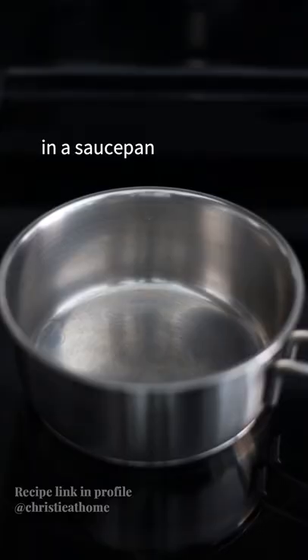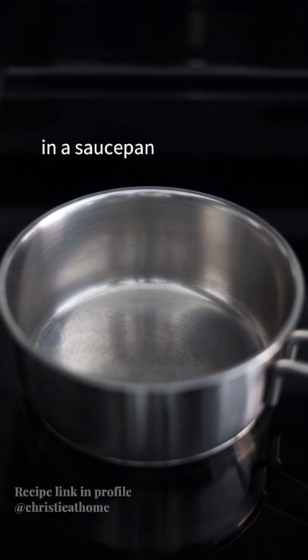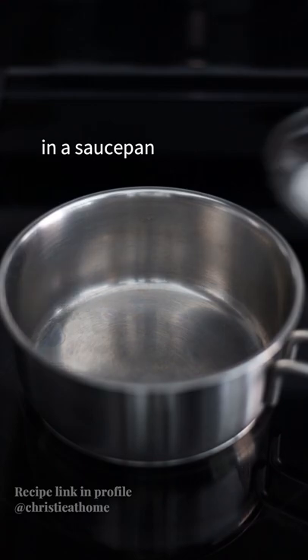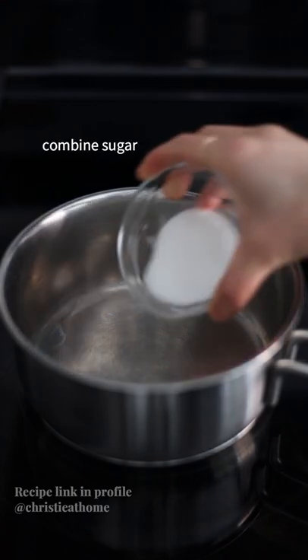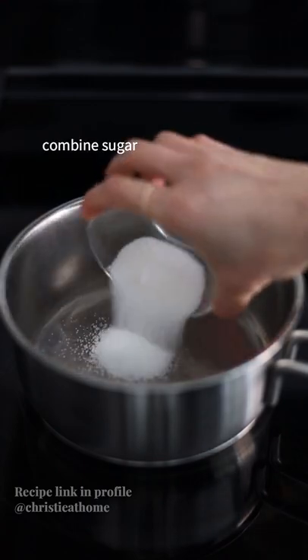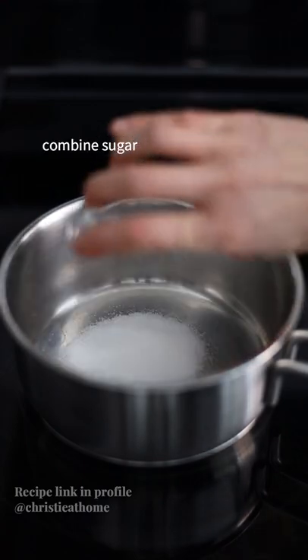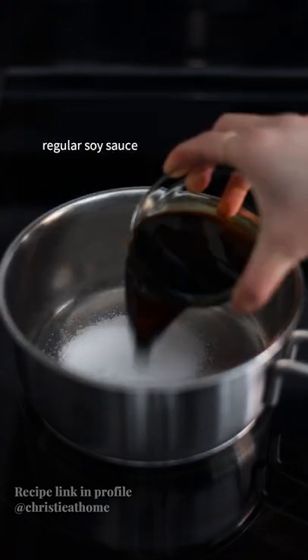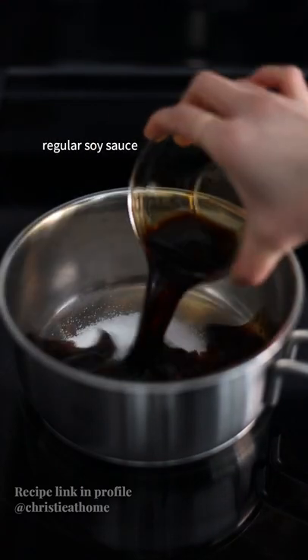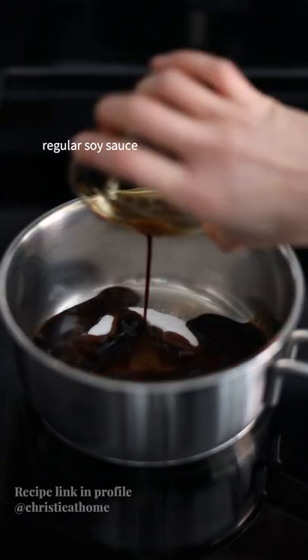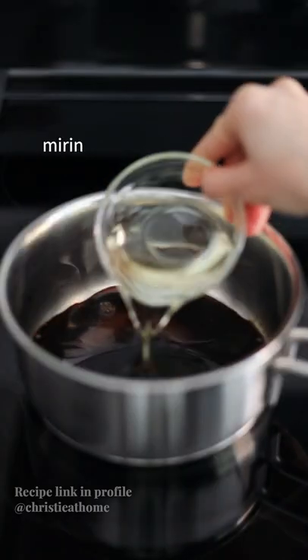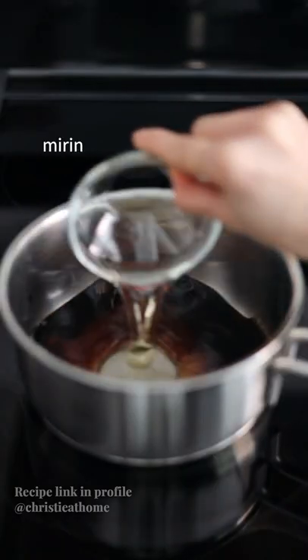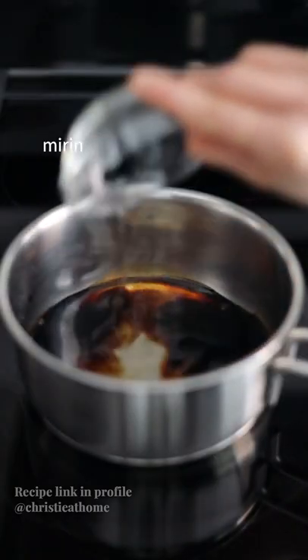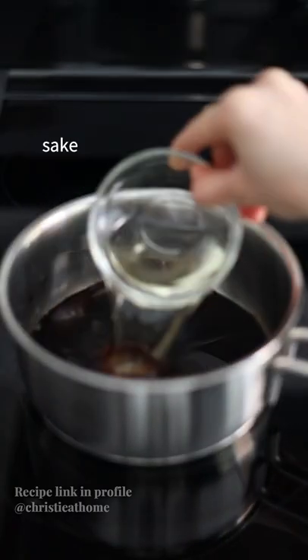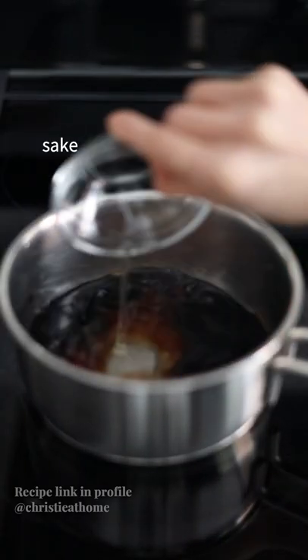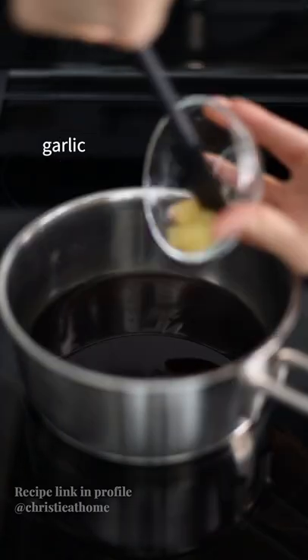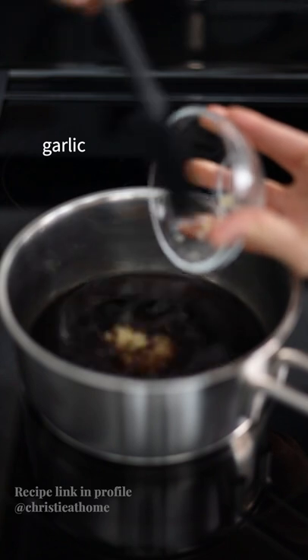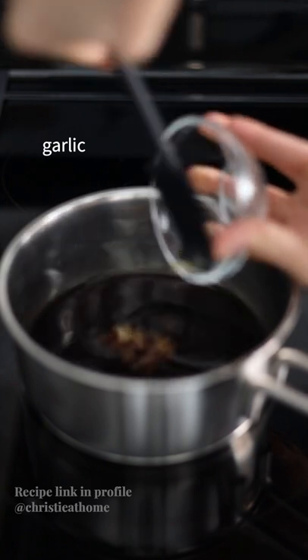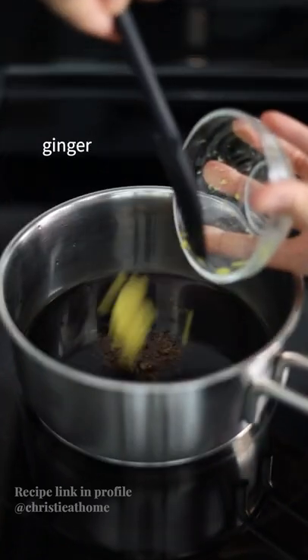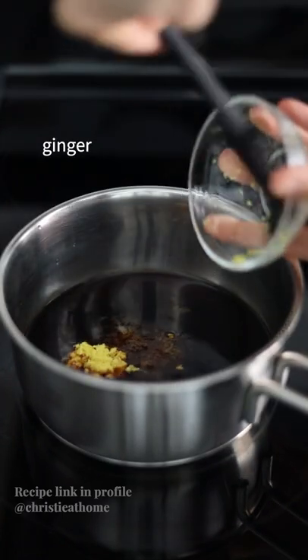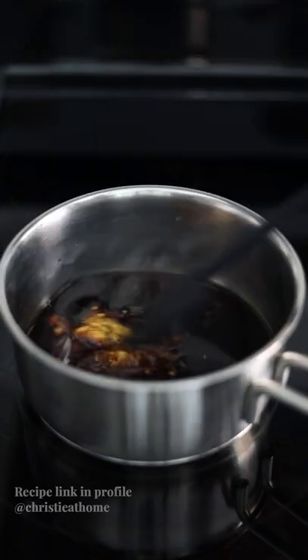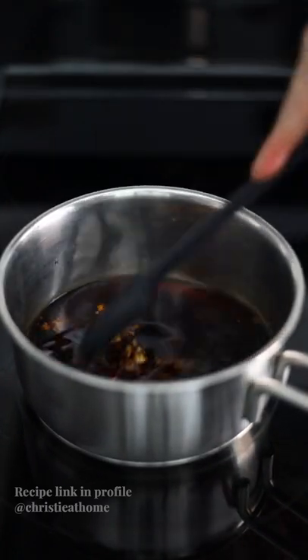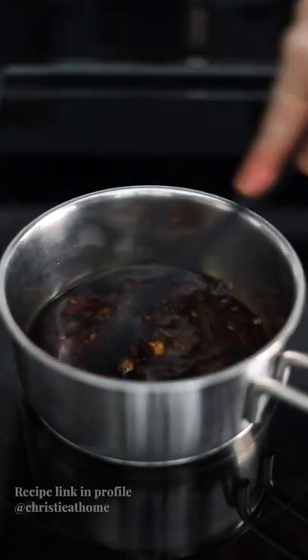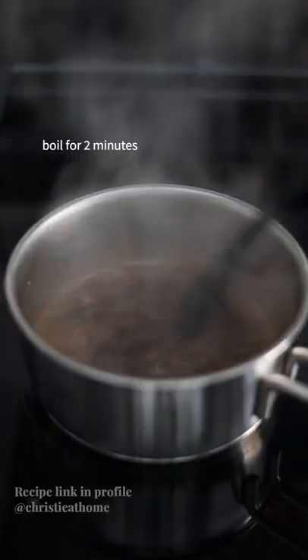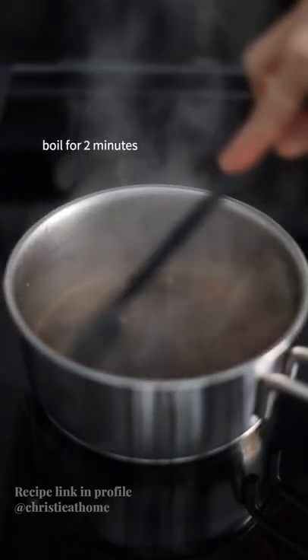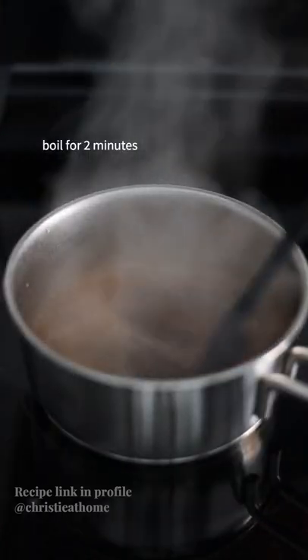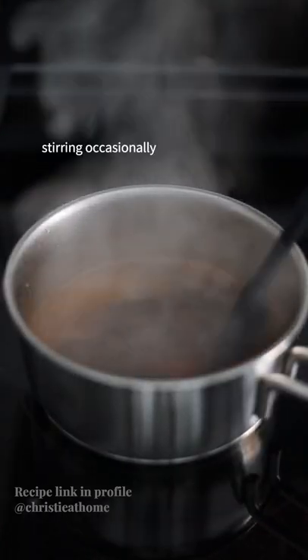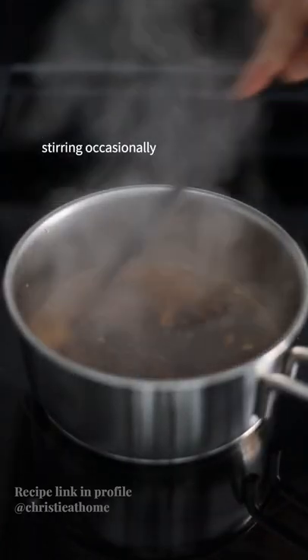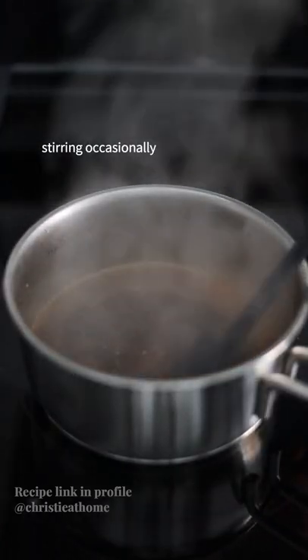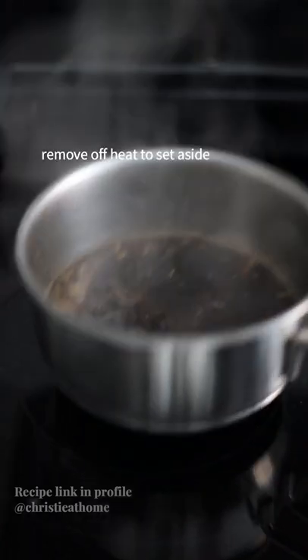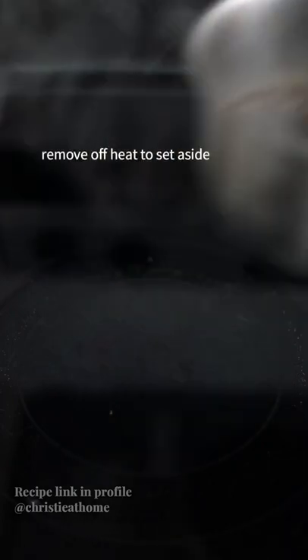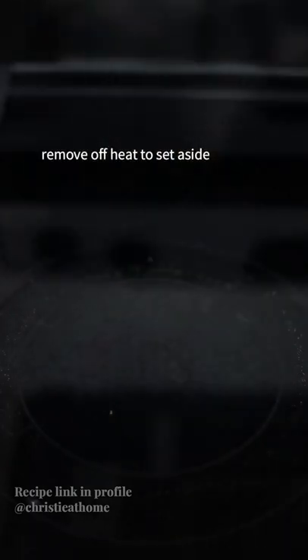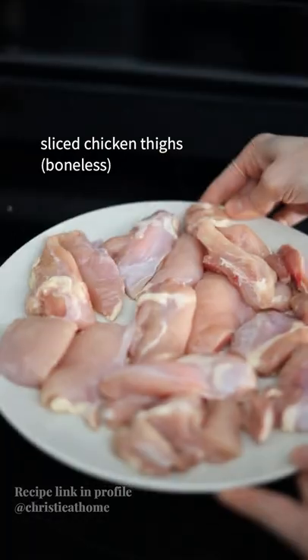In a saucepan, combine sugar, regular soy sauce, mirin, sake, garlic, and ginger. Bring to a boil for two minutes, stirring occasionally. Remove off heat and set aside.